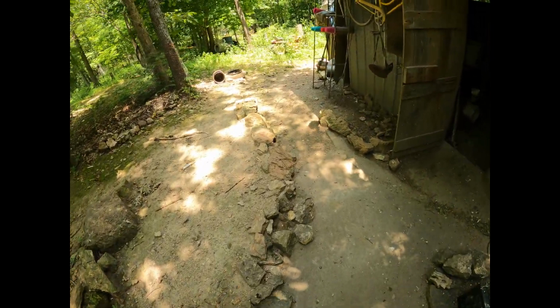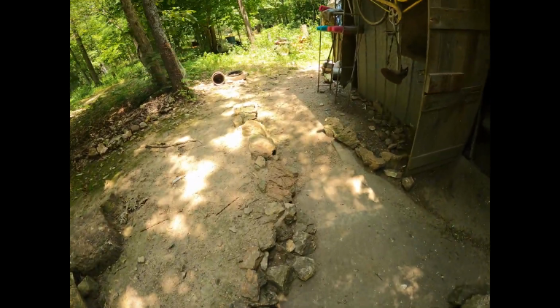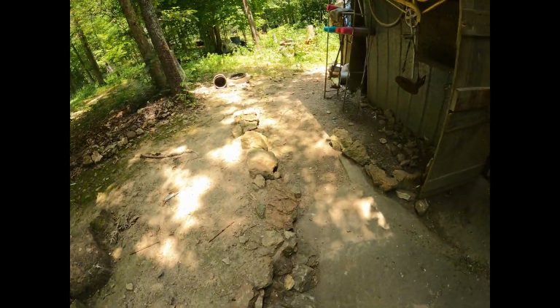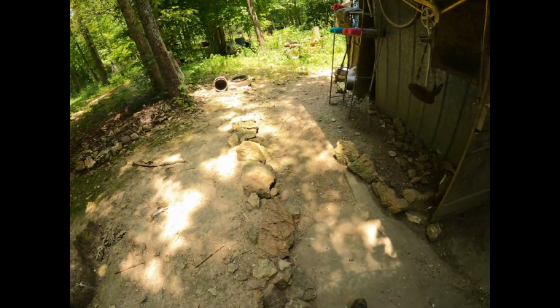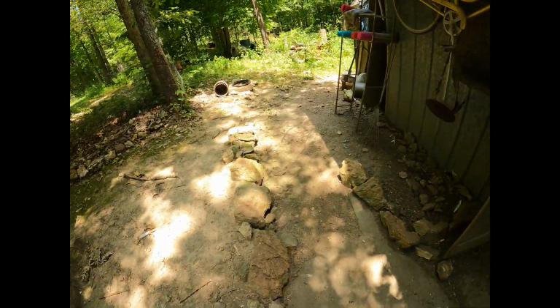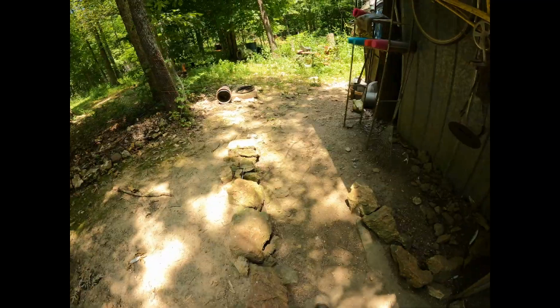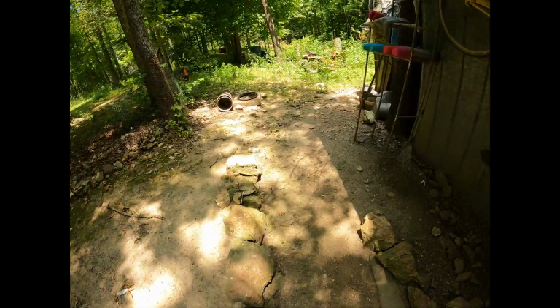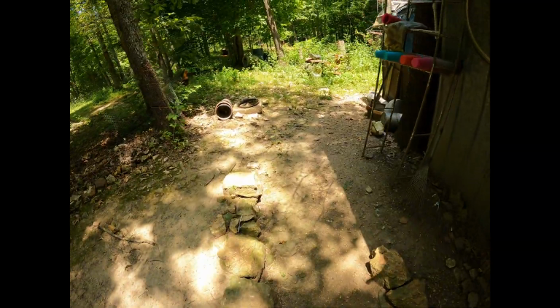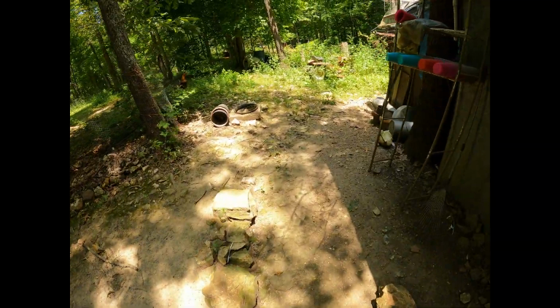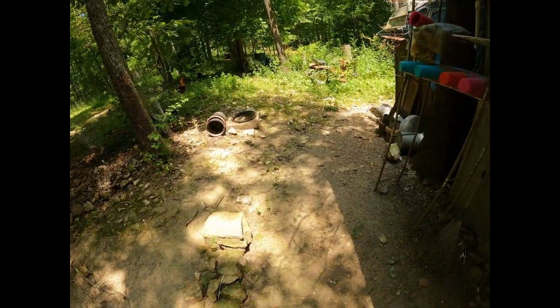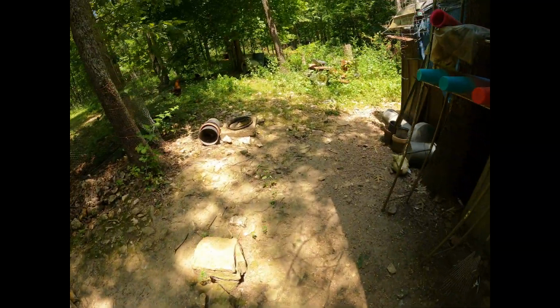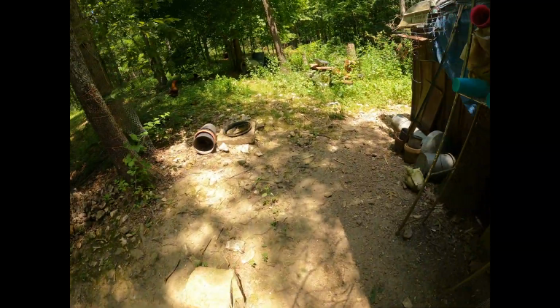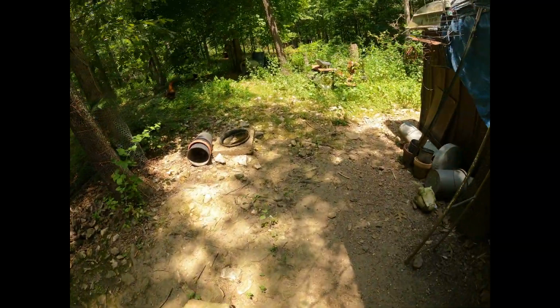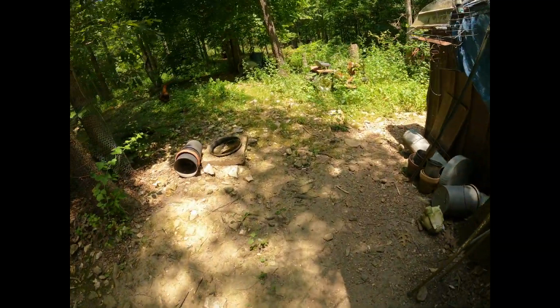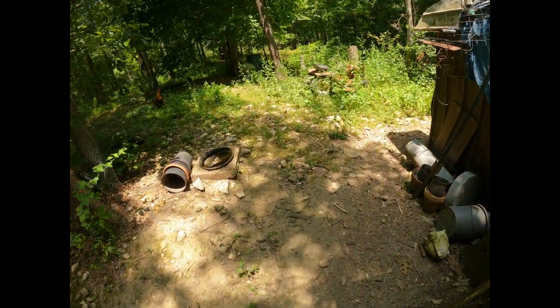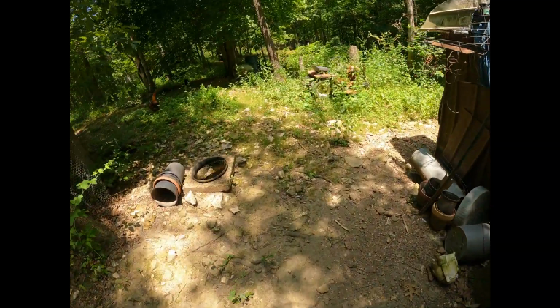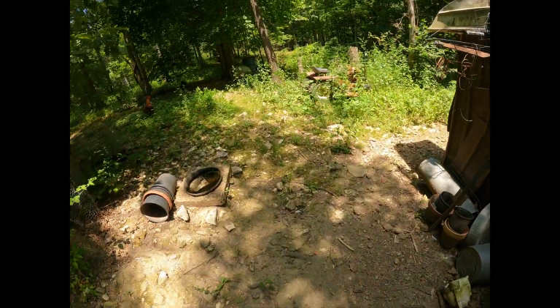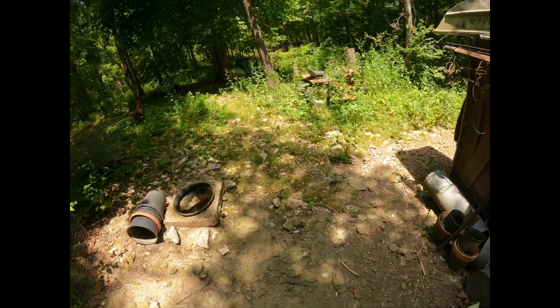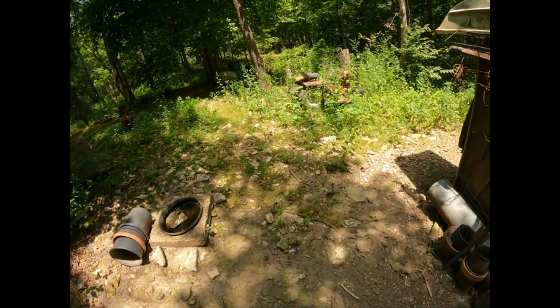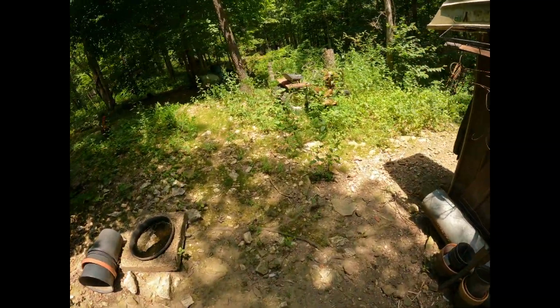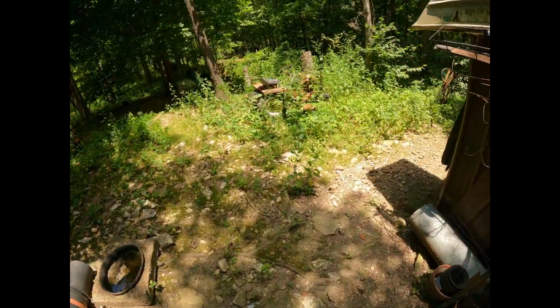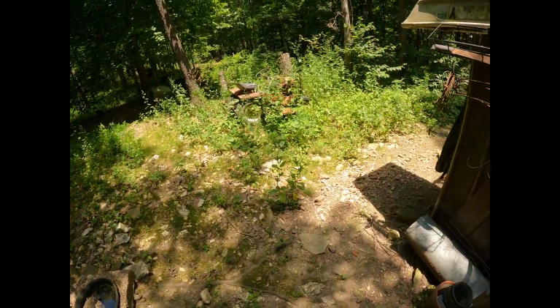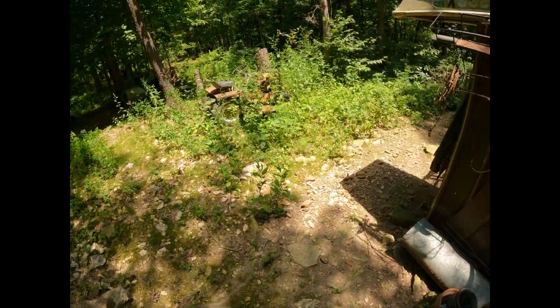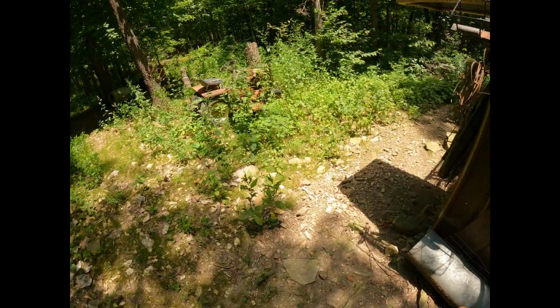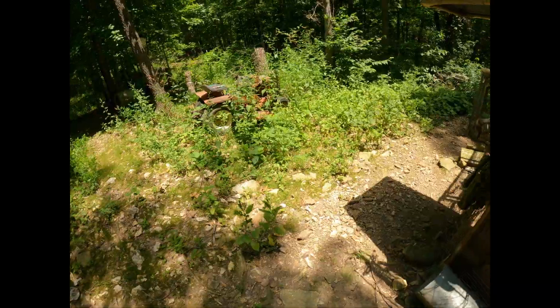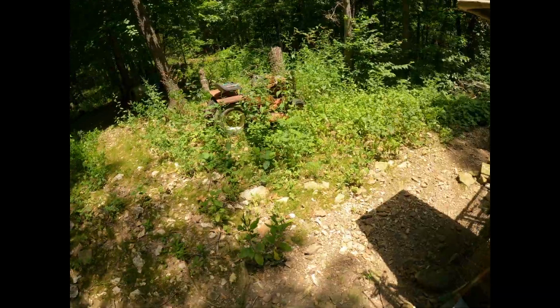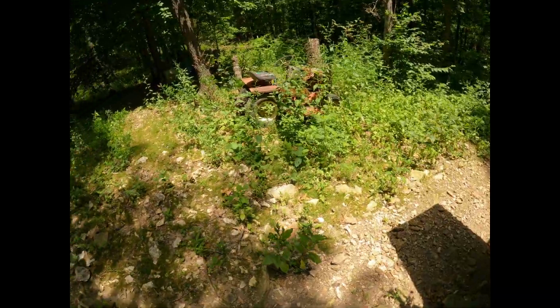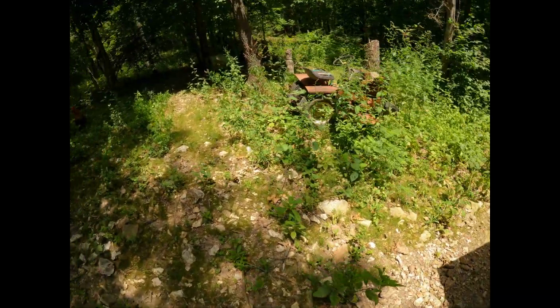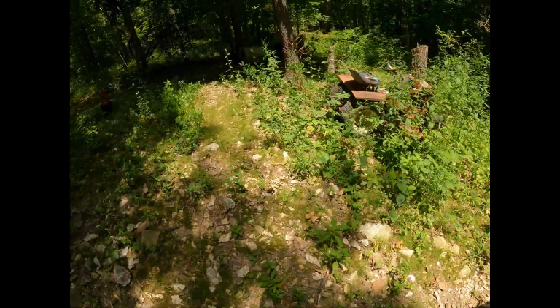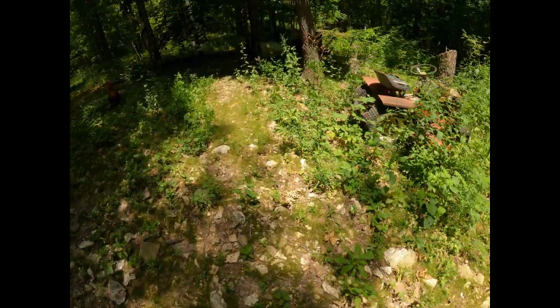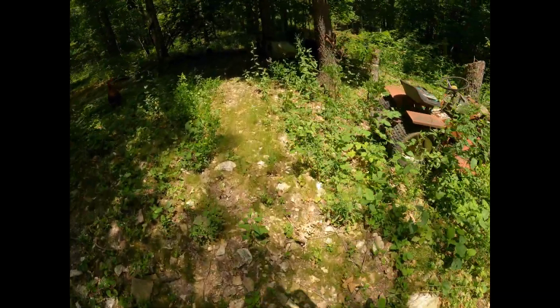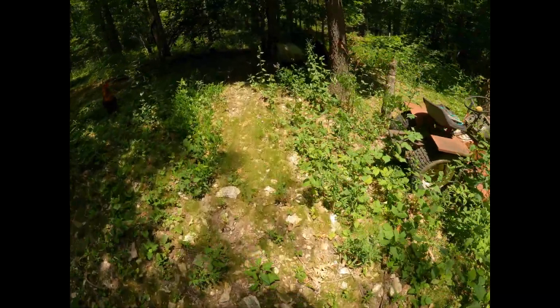I don't know where the mama chick is. She's doing most excellent. Walk this way — it's a little easier.